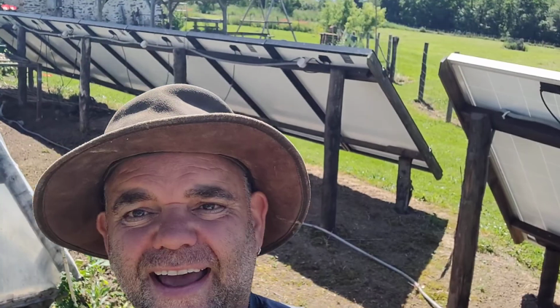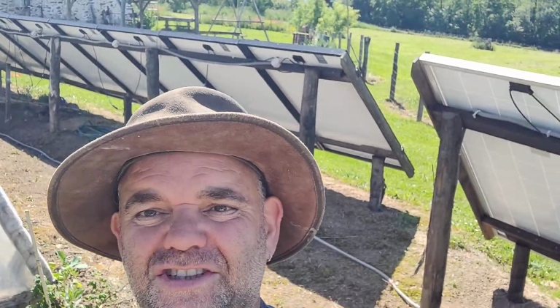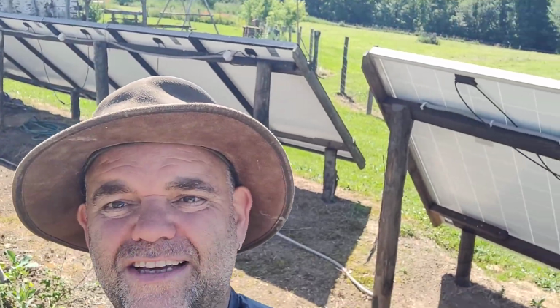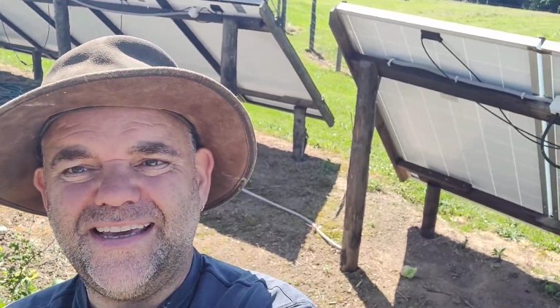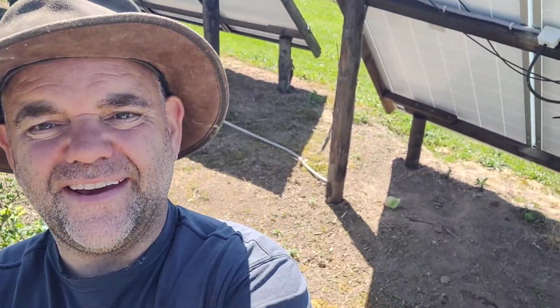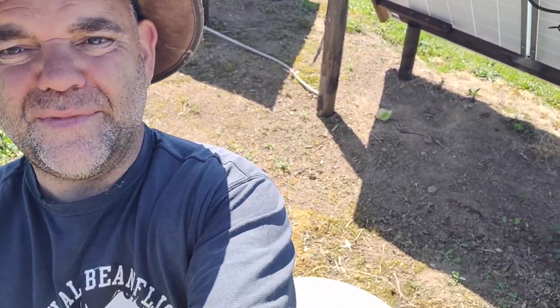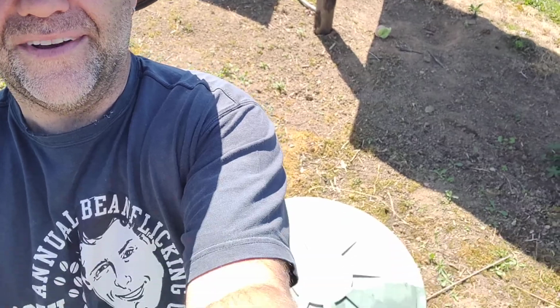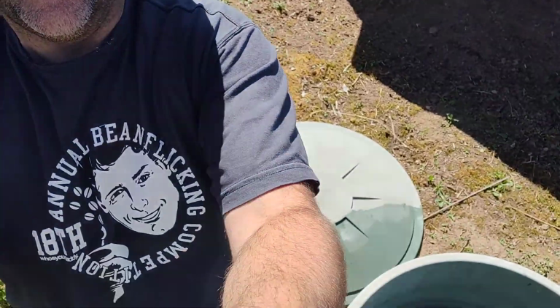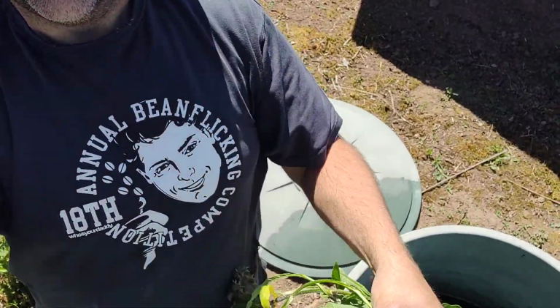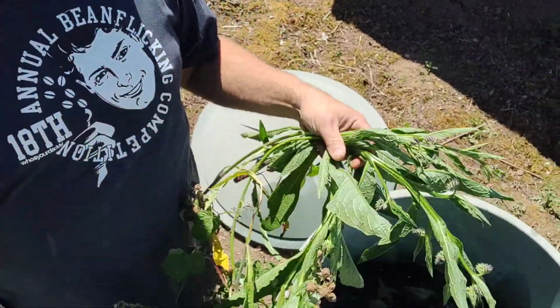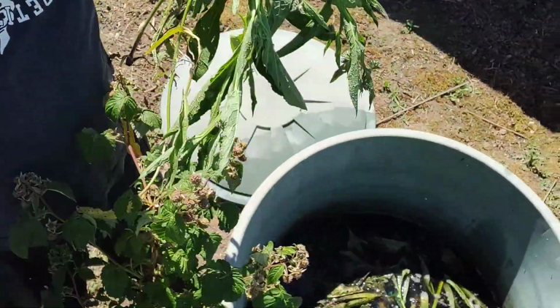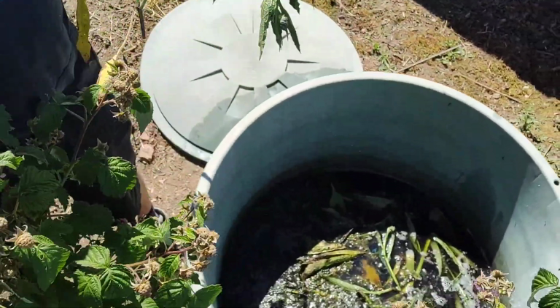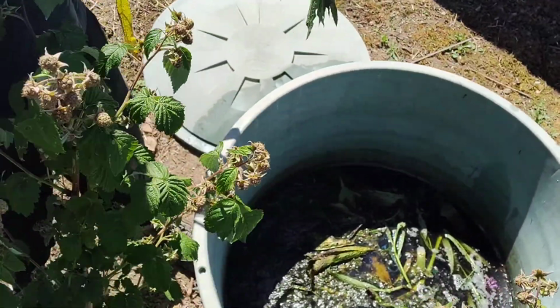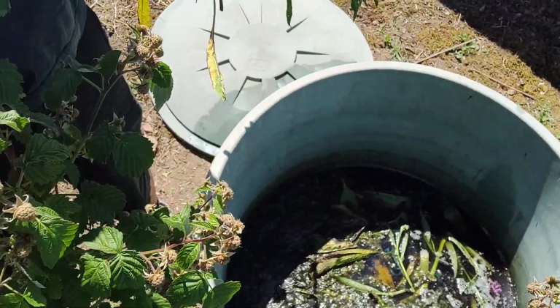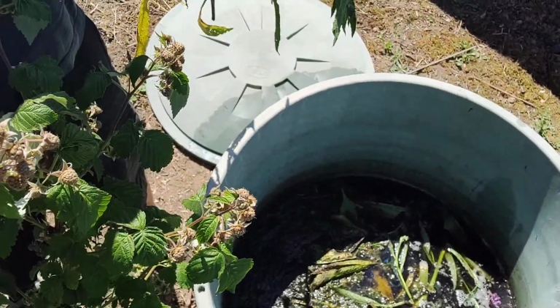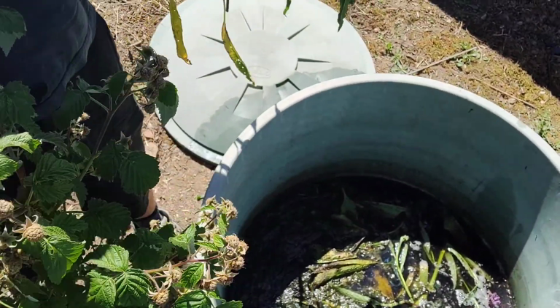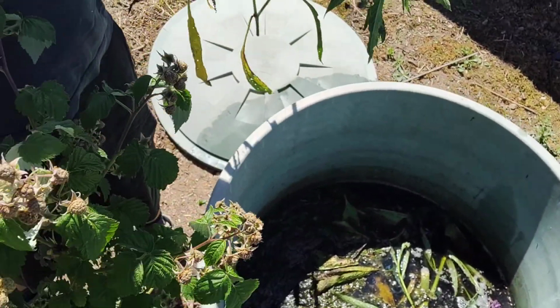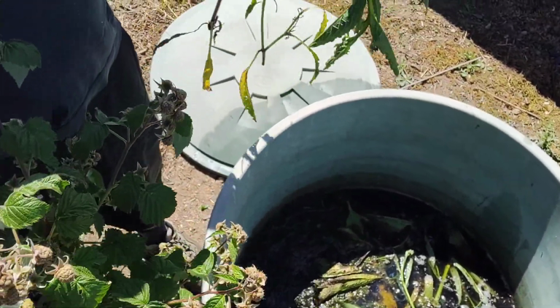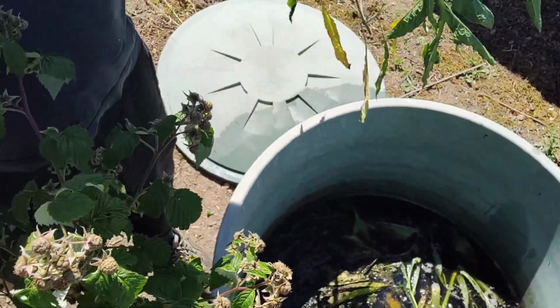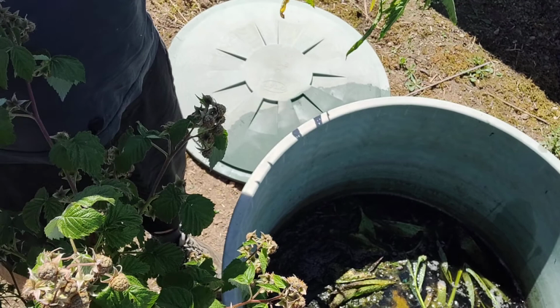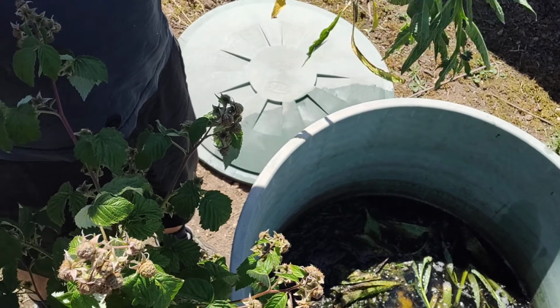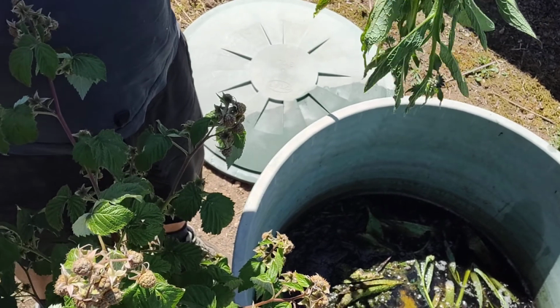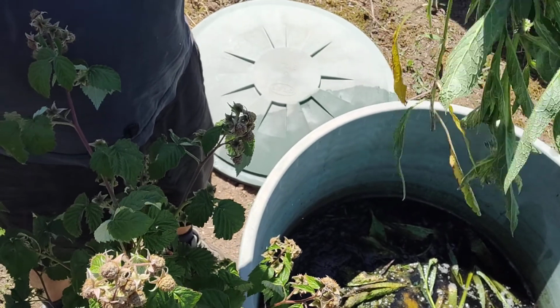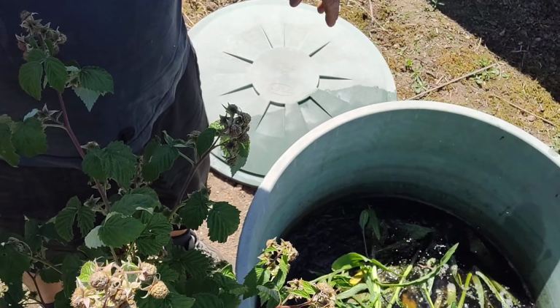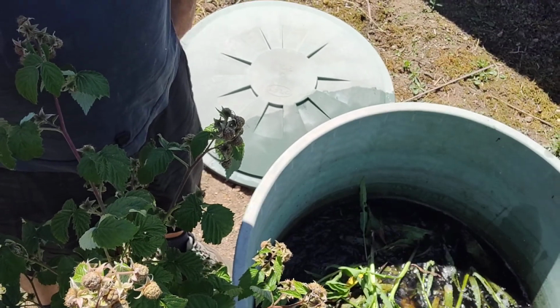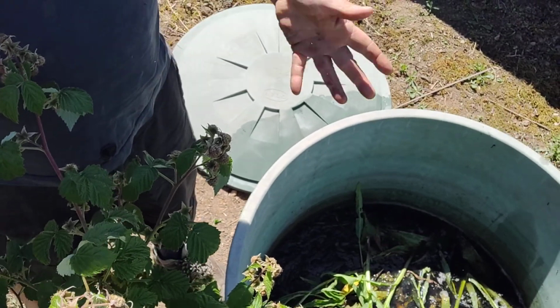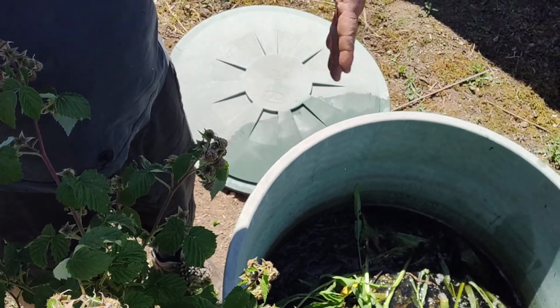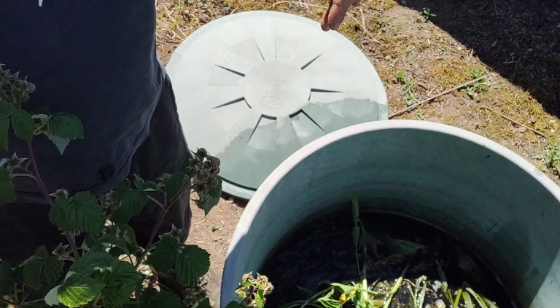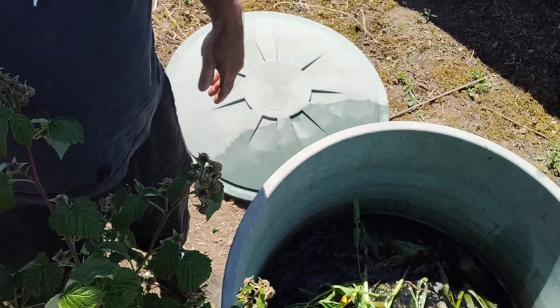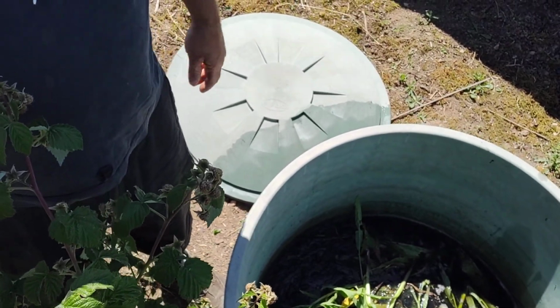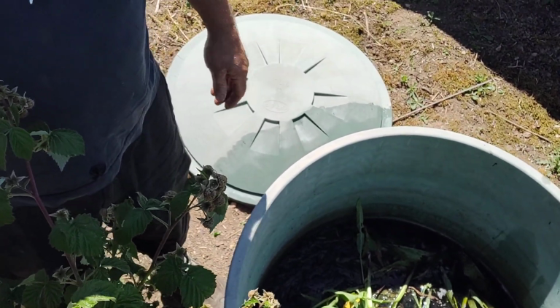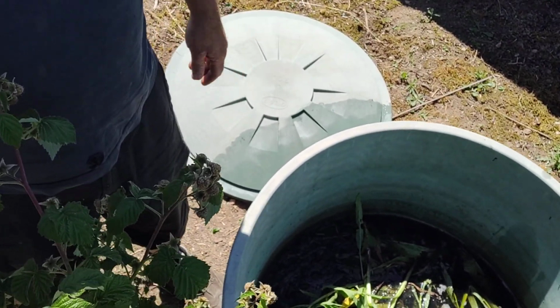Let me show you — down we go. That's mine. That's my green manure, or fertilizer. We just plonk that in there, stir it about, and leave it for a while.